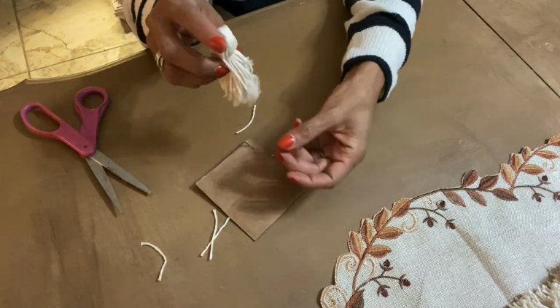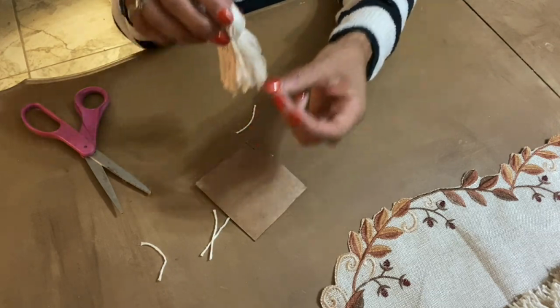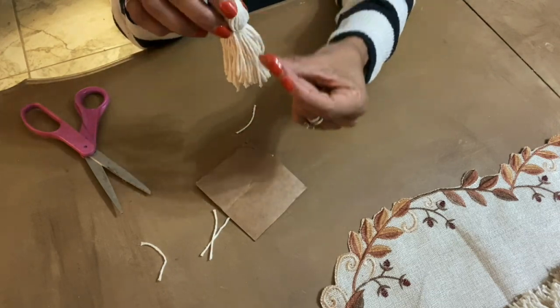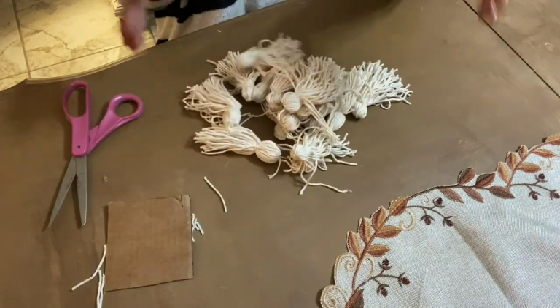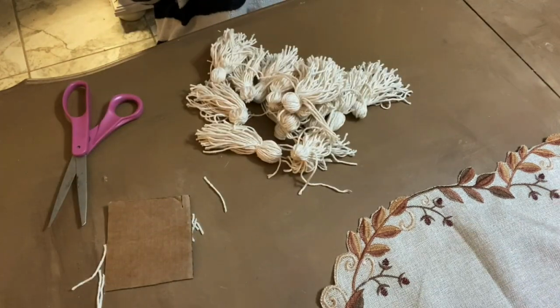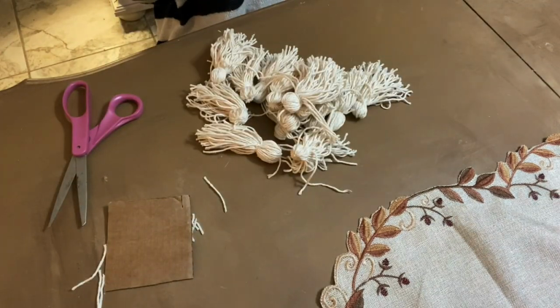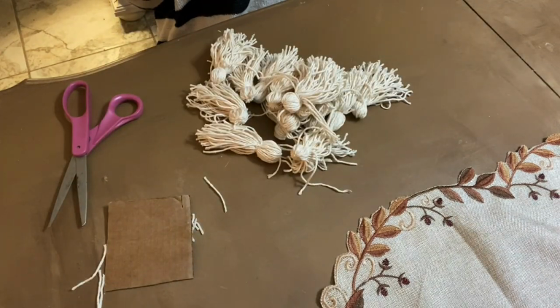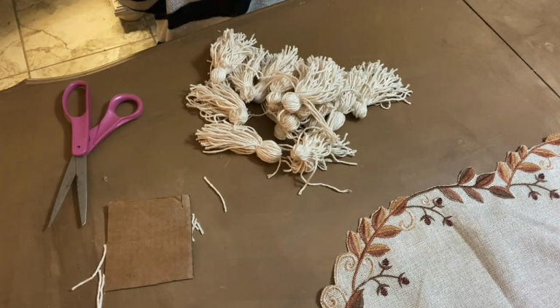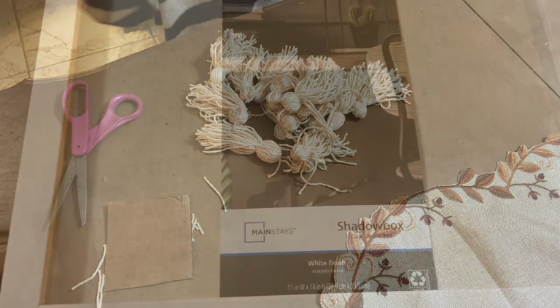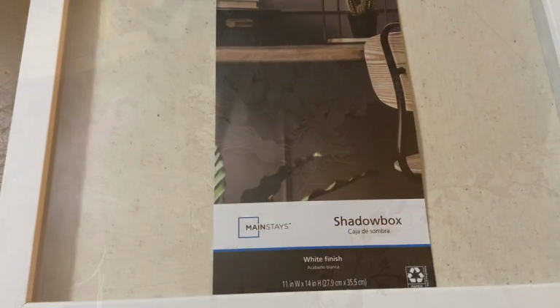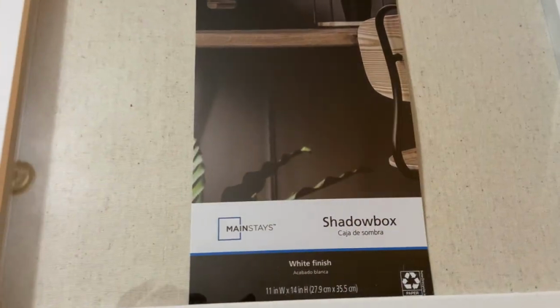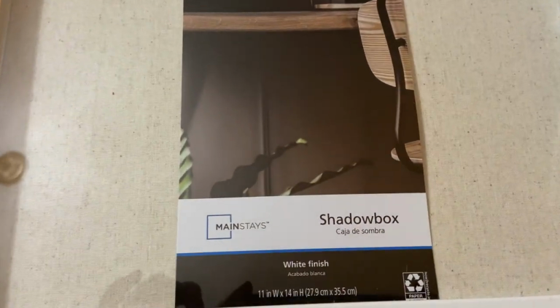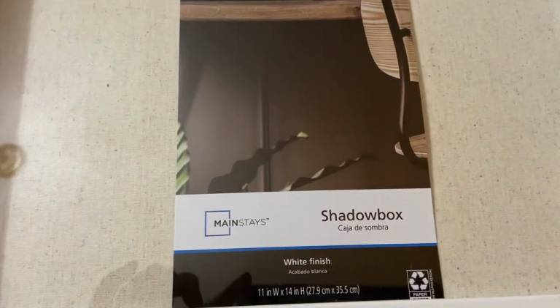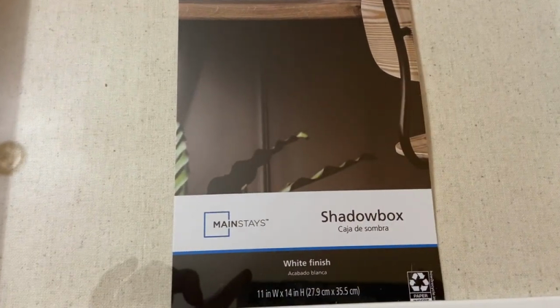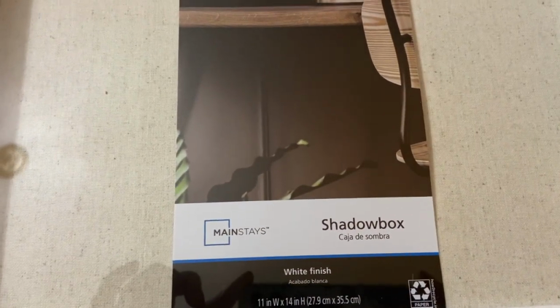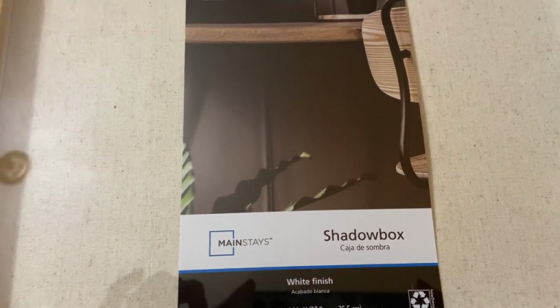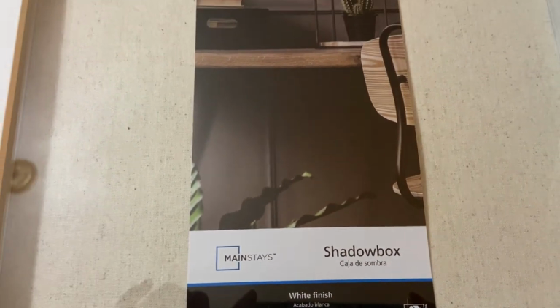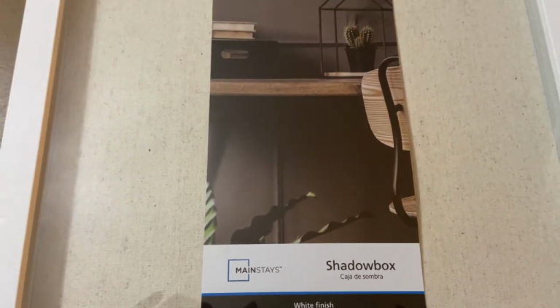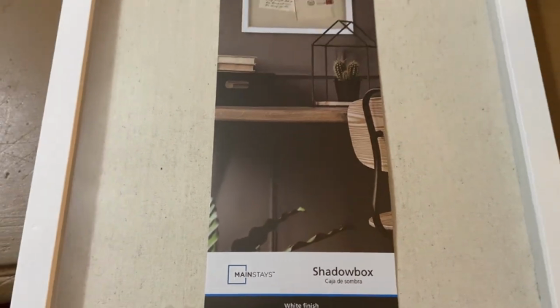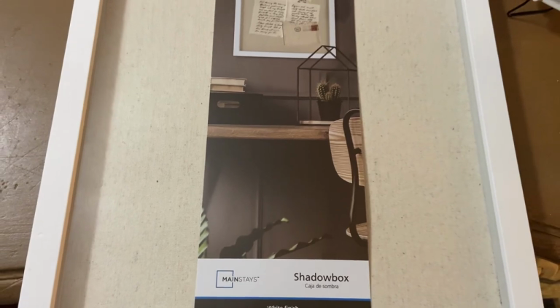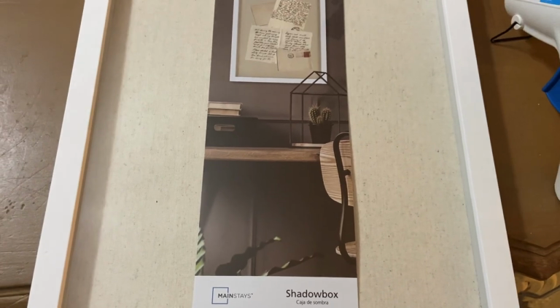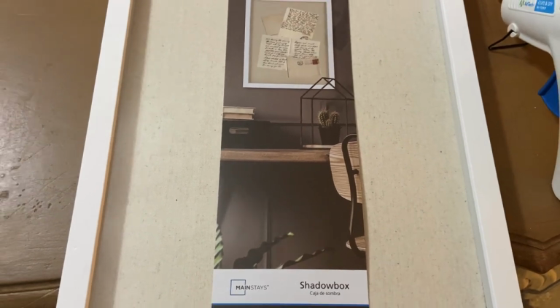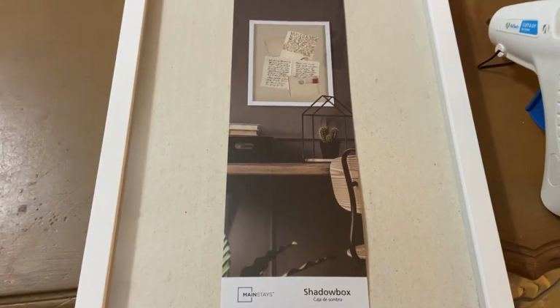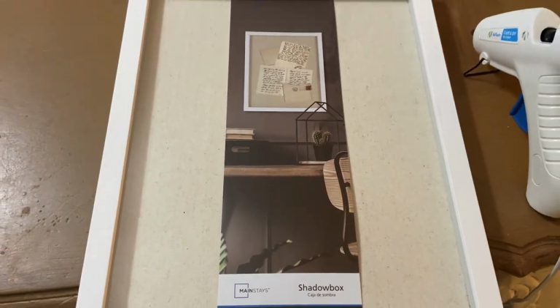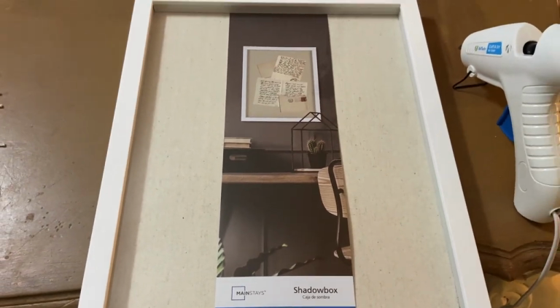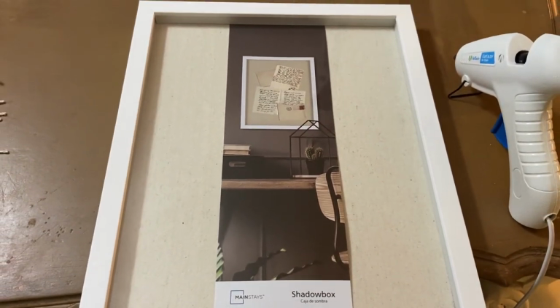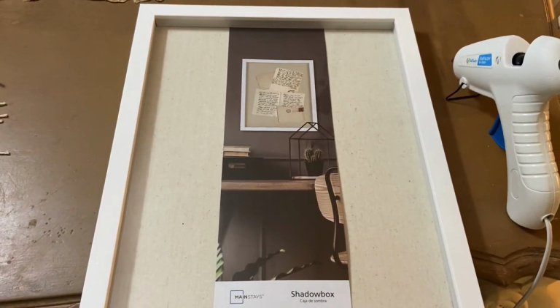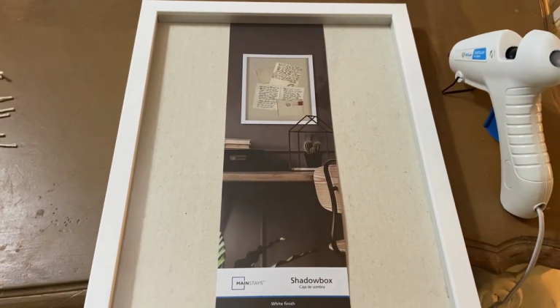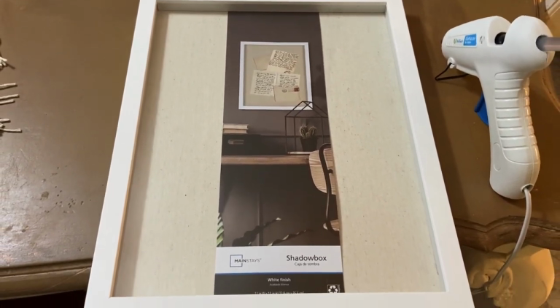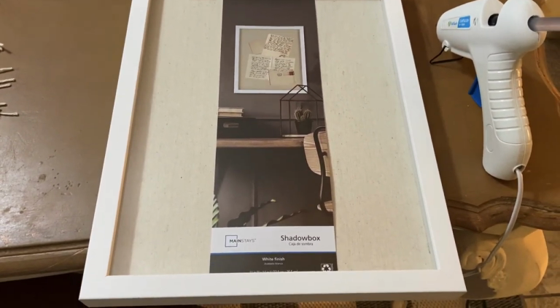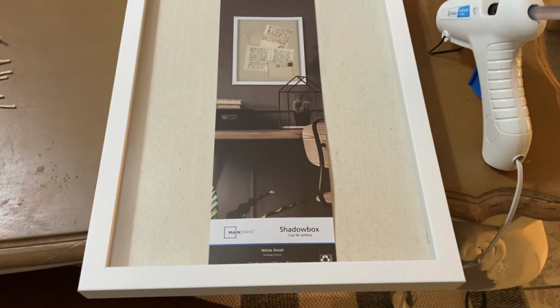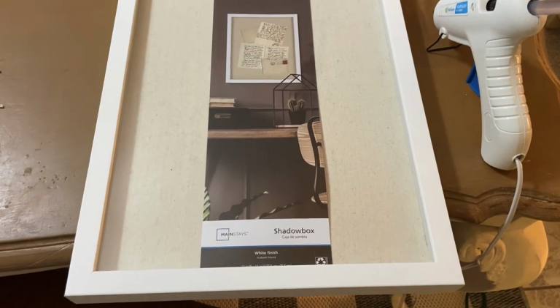For this DIY project, you're going to need a total of 15 tassels. I picked up this shadow box from Walmart and if my memory serves me correctly, I only paid $14.99 for this shadow box.